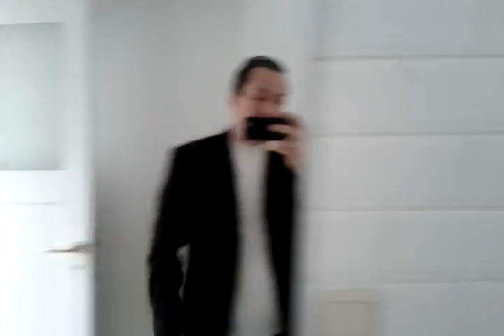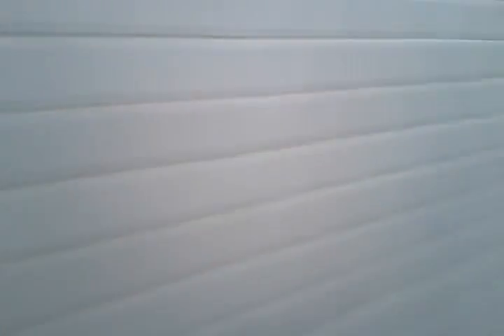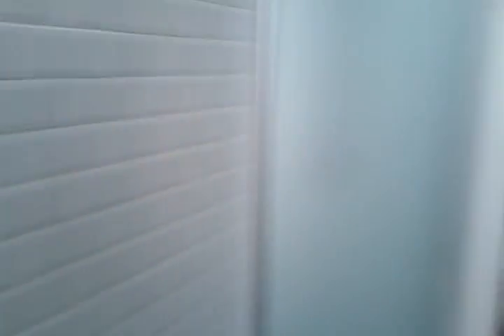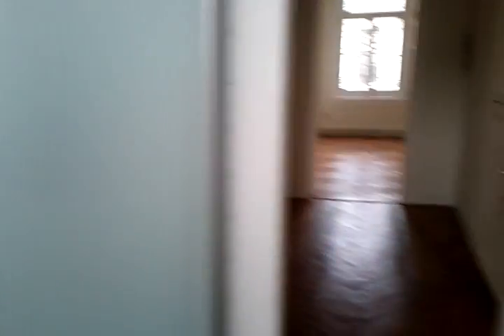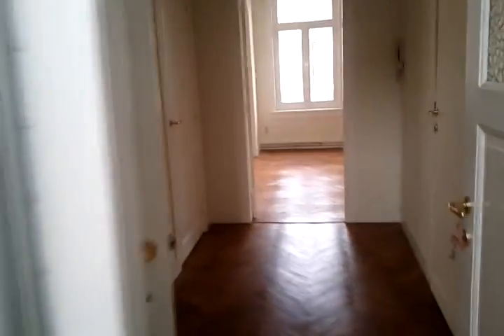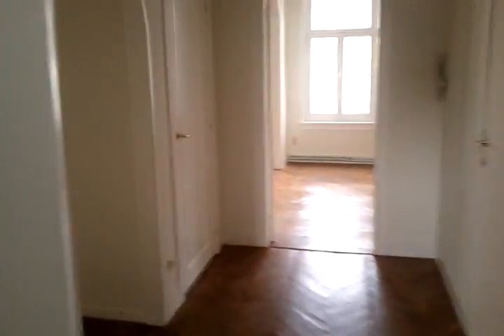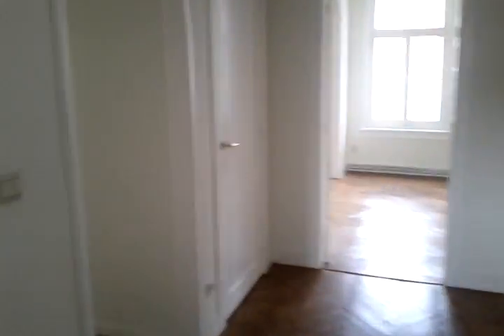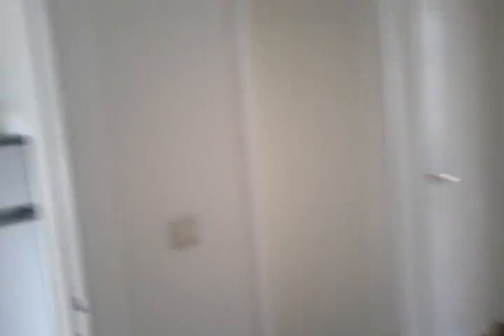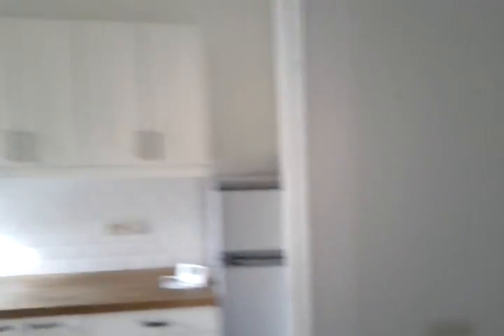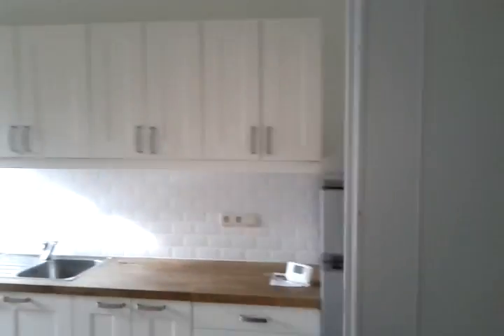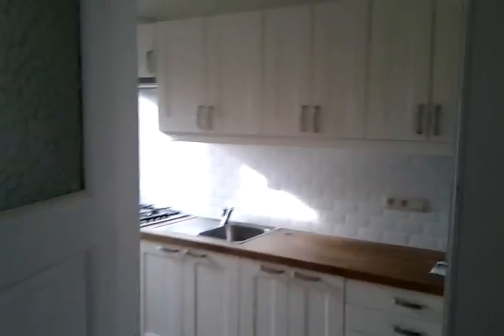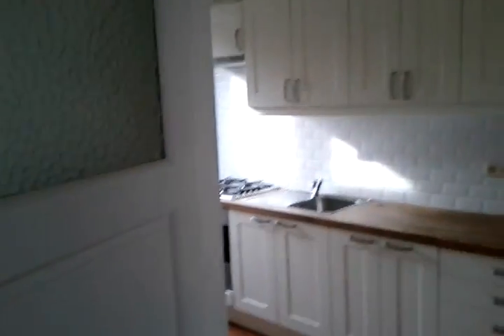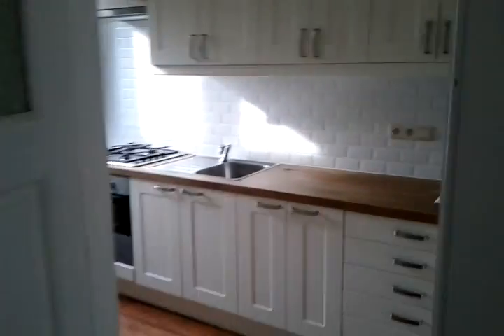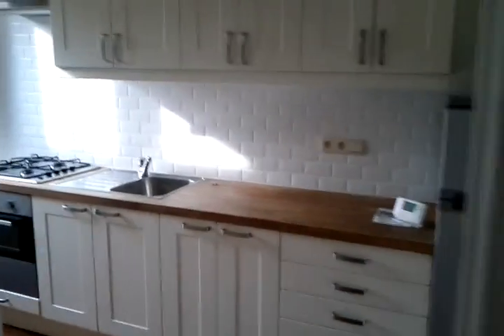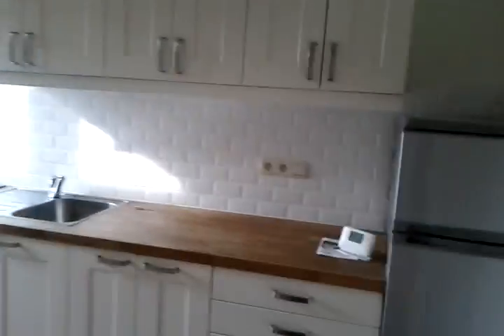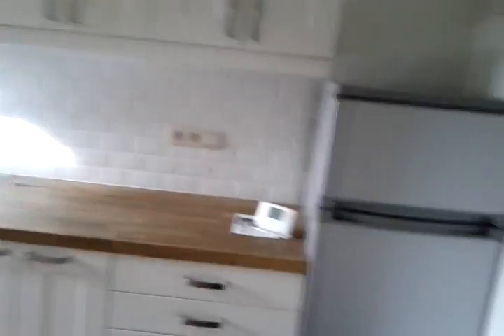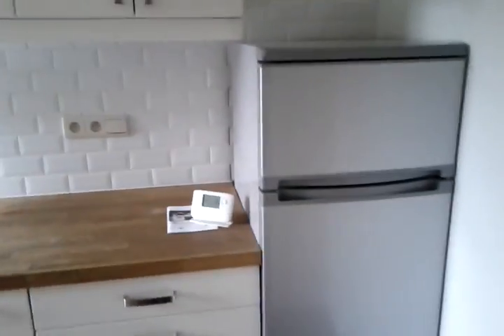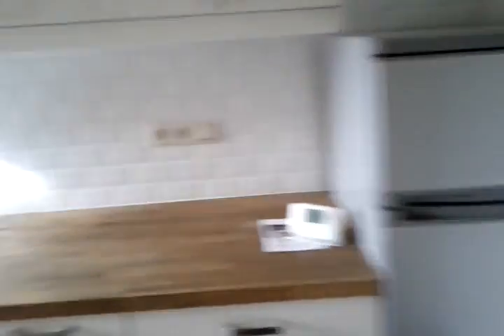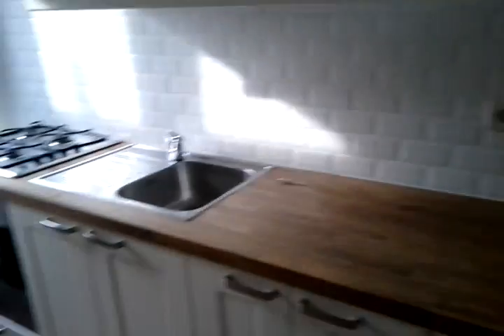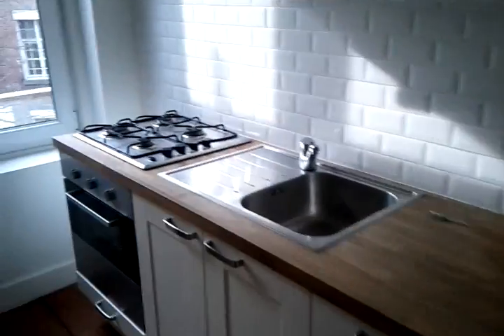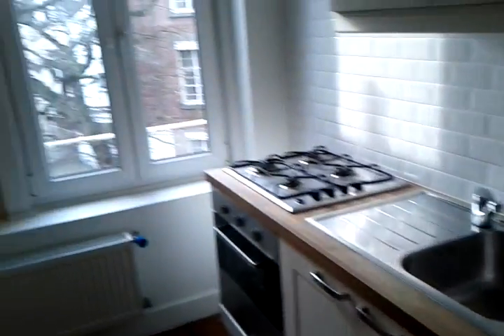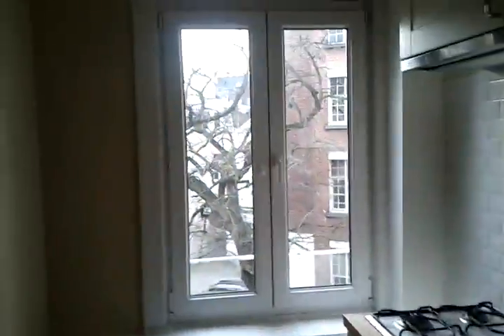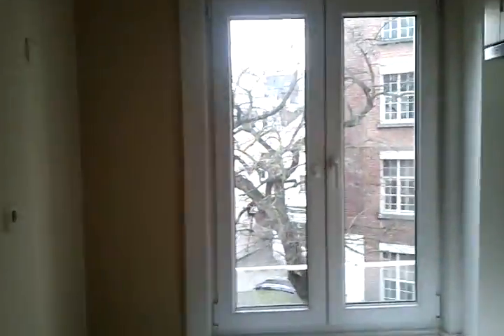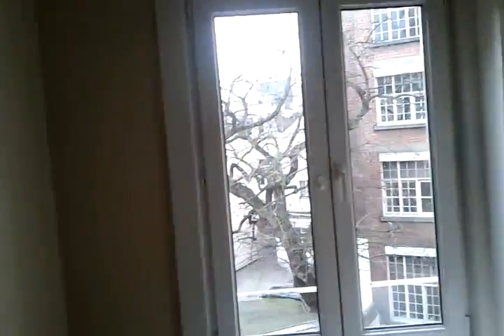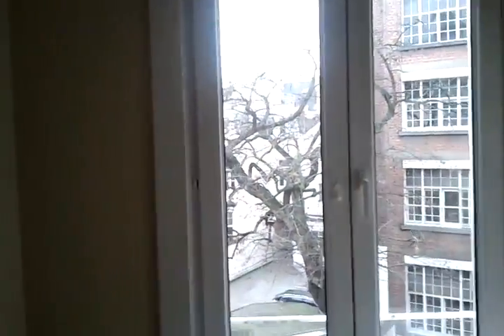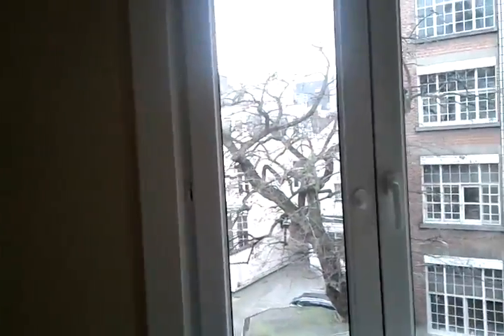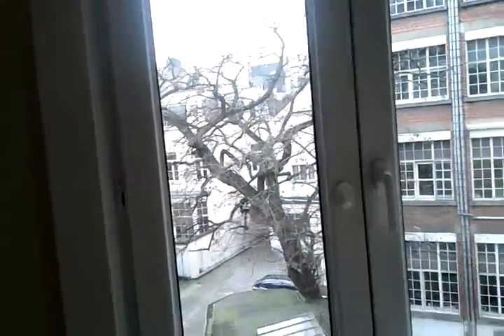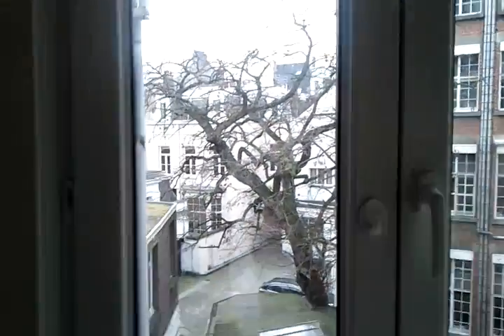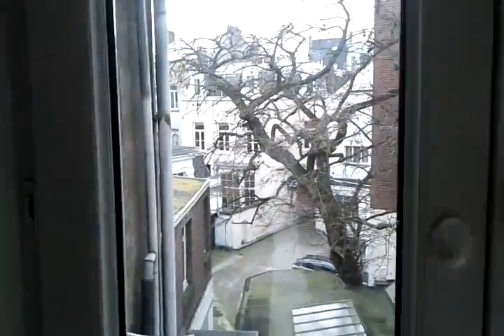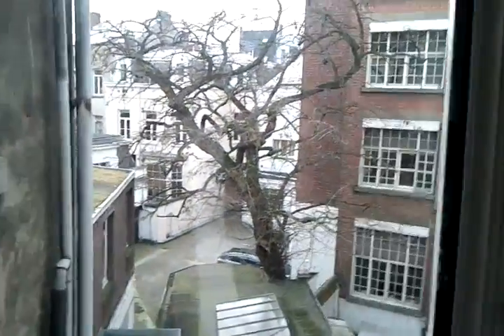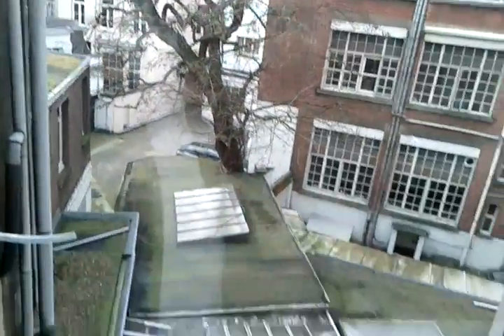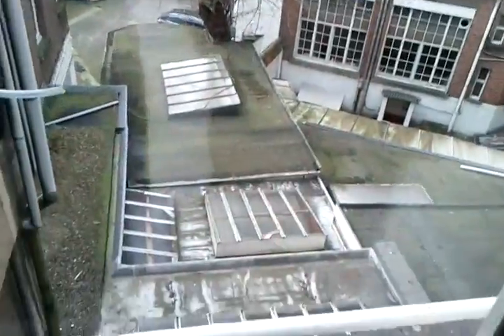Kitchen. More windows, the outside world, same backyard.